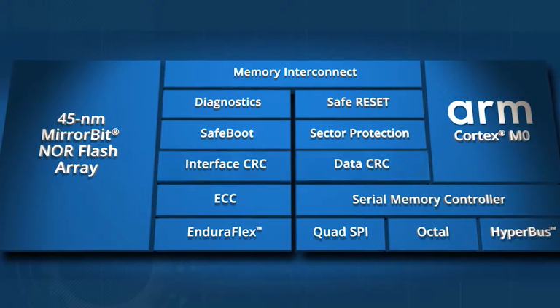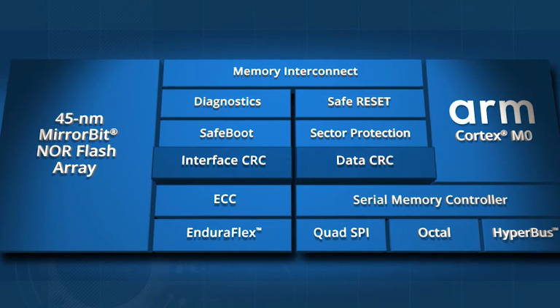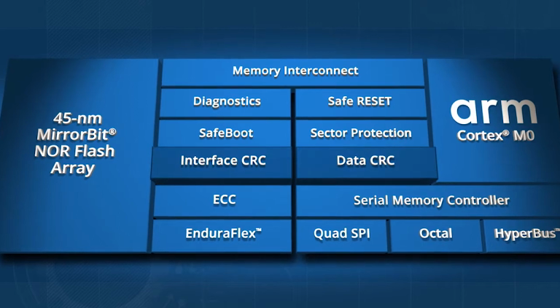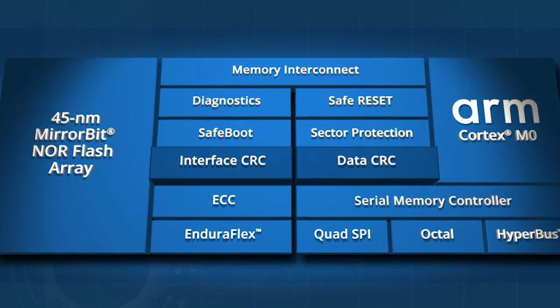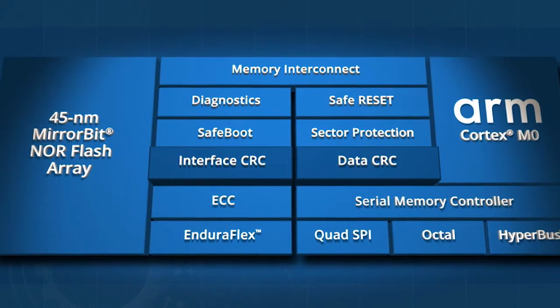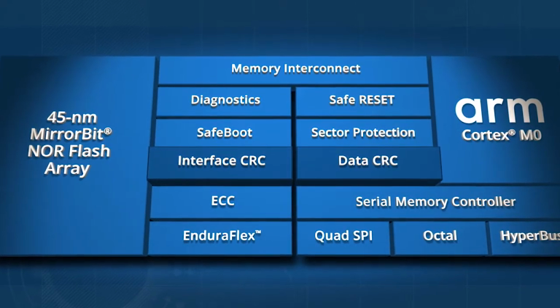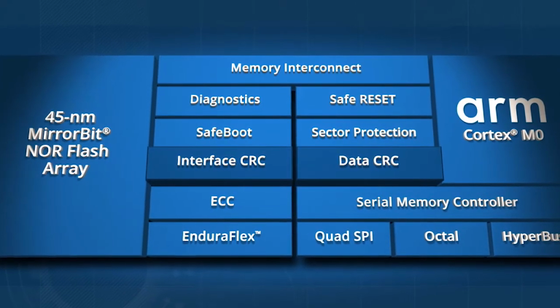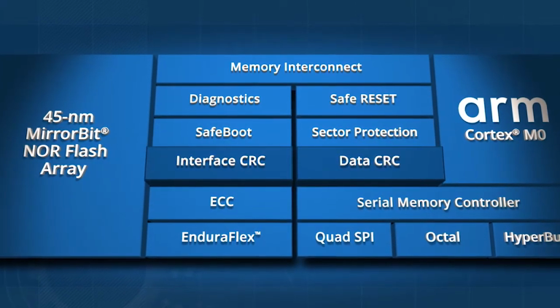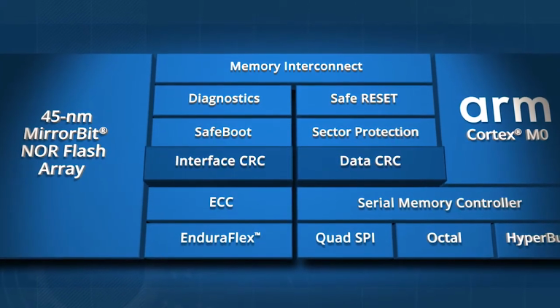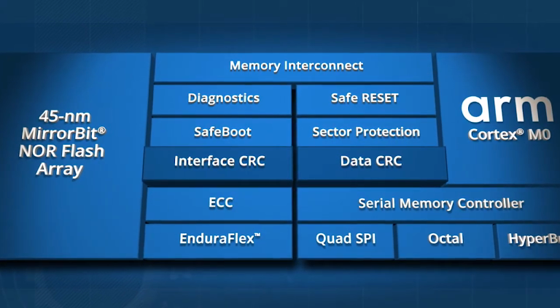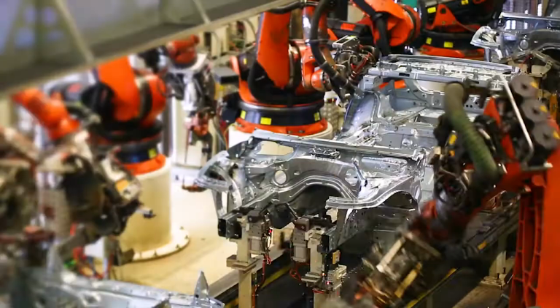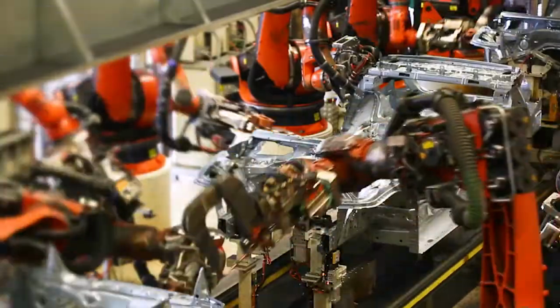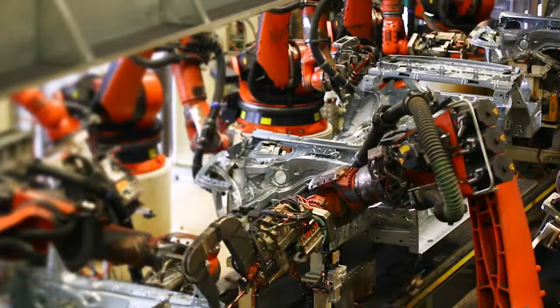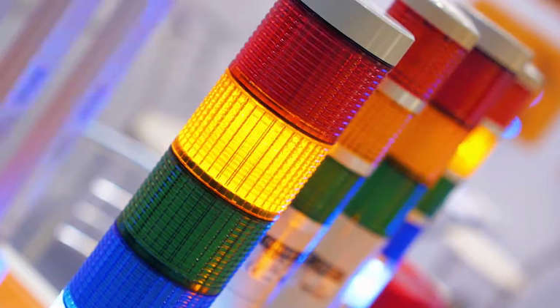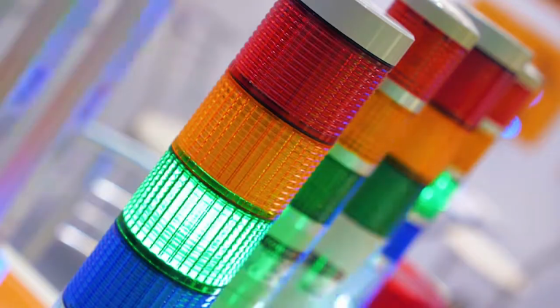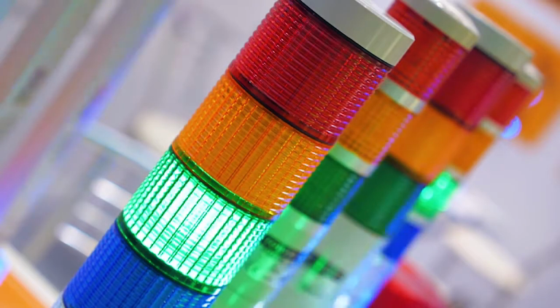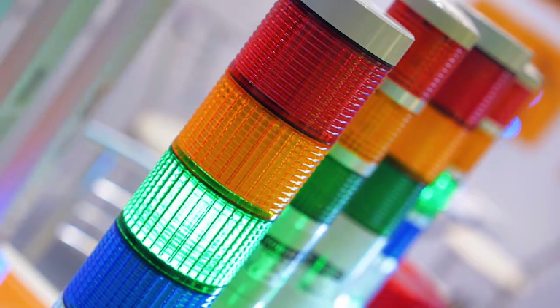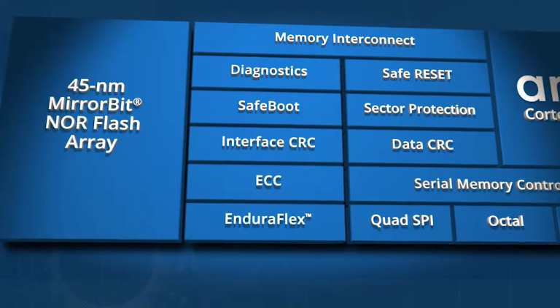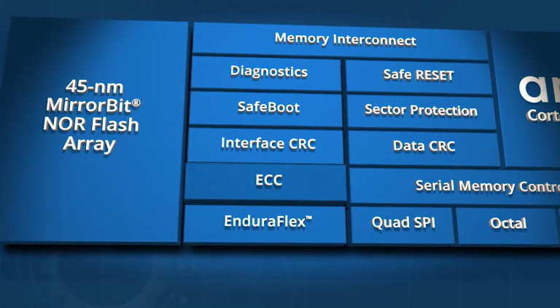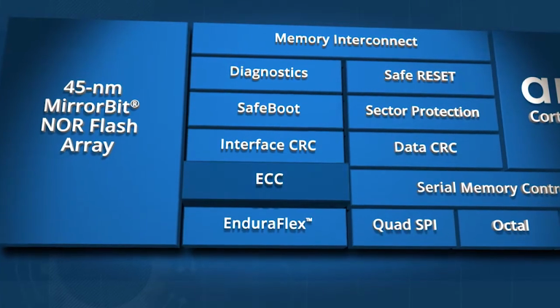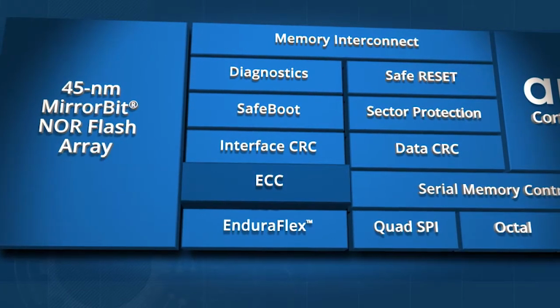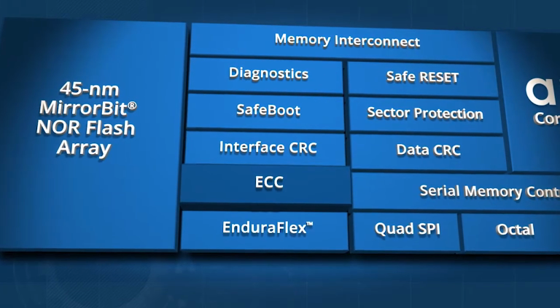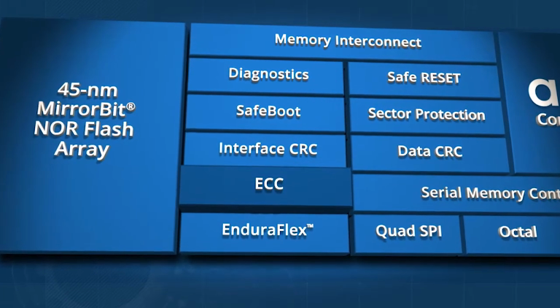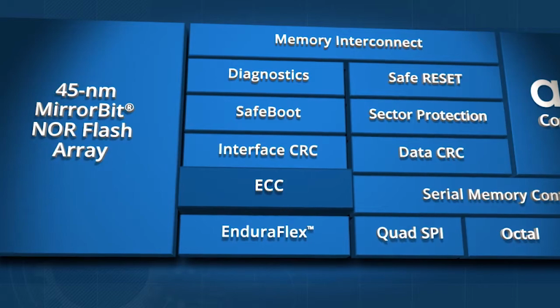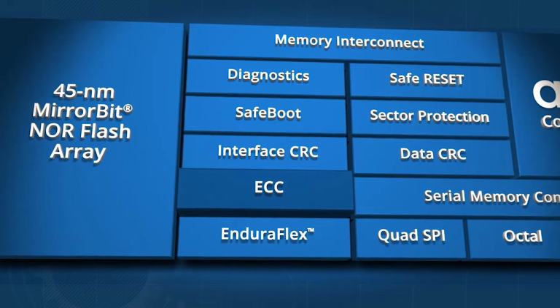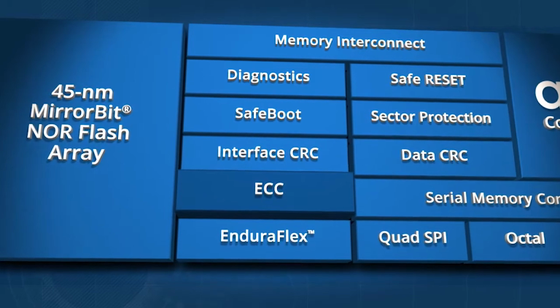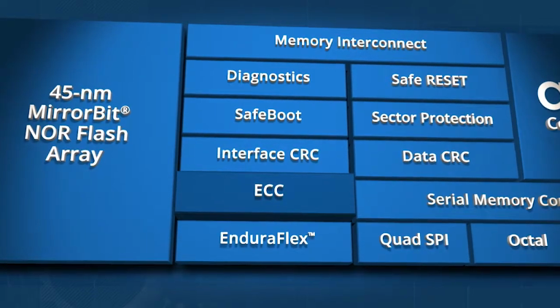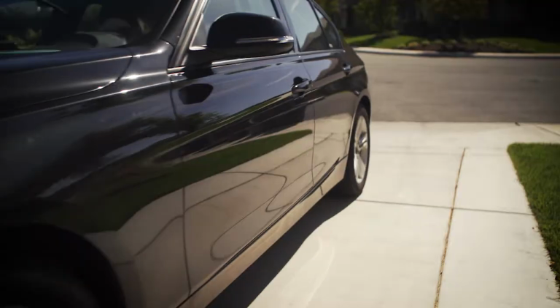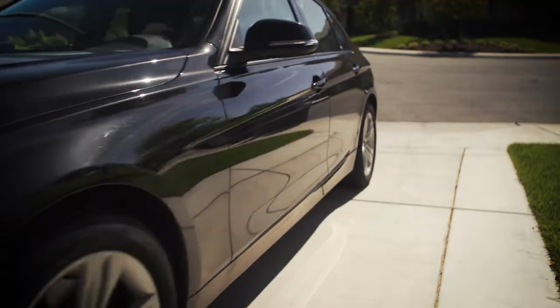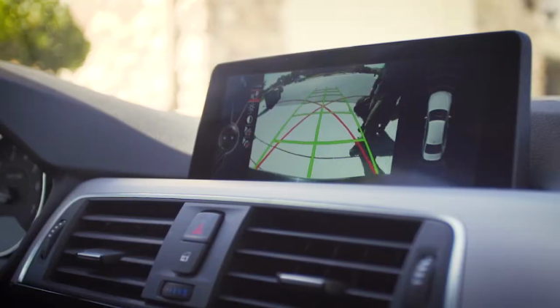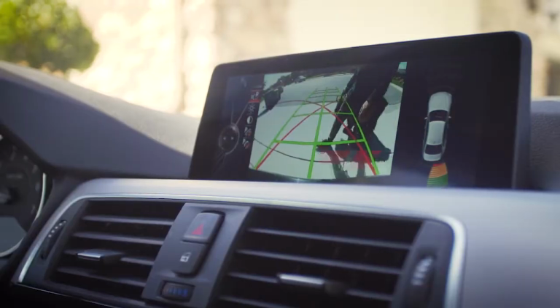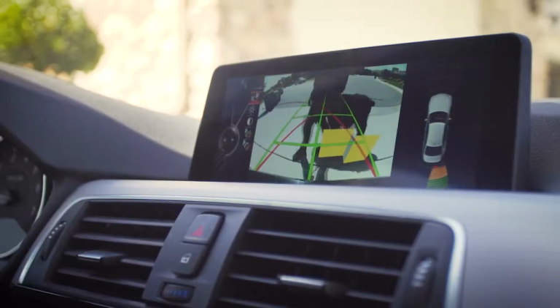Data Integrity Check and Interface CRC preserves the integrity of code and data and checks for errors, verifying and validating all data. ECC, or Error Correction Code, stores and reads code and data accurately, helping ensure the information is correct.